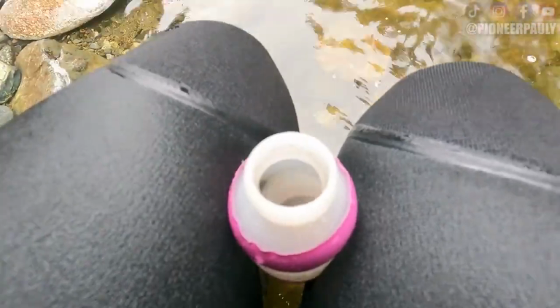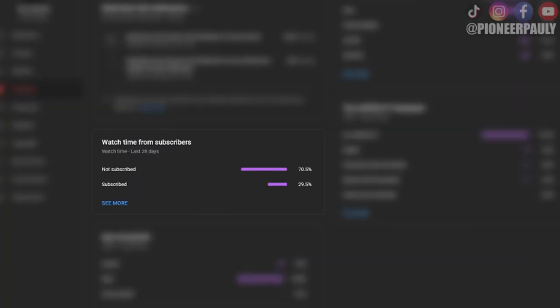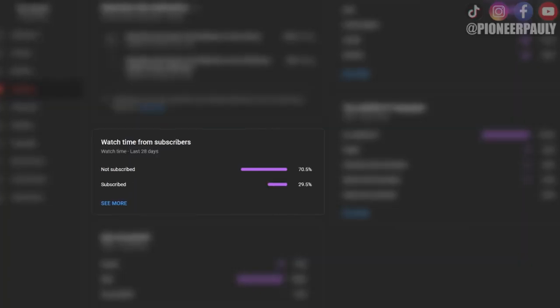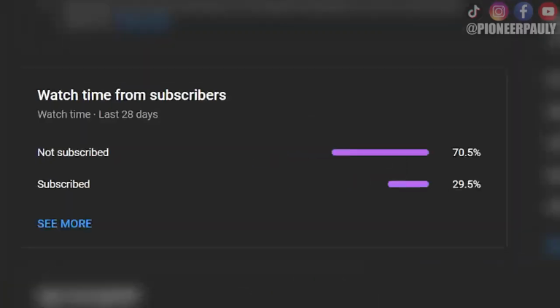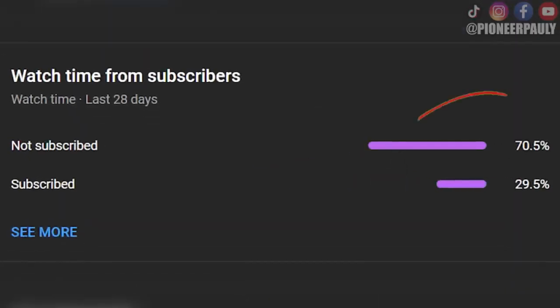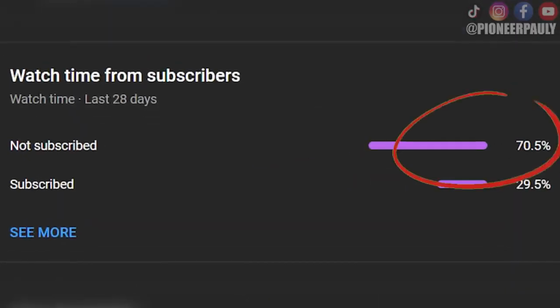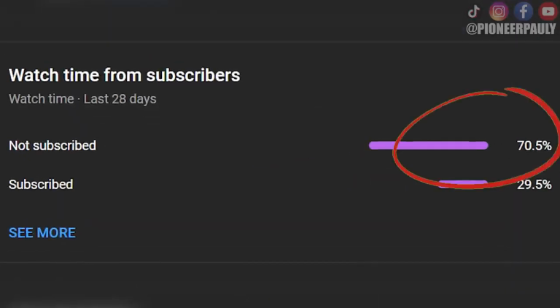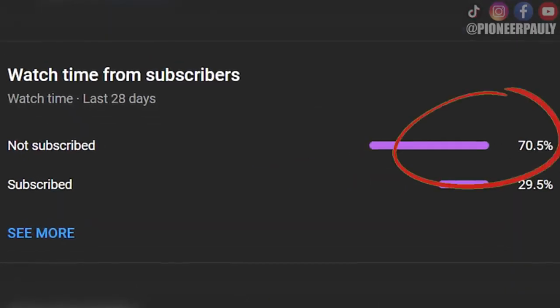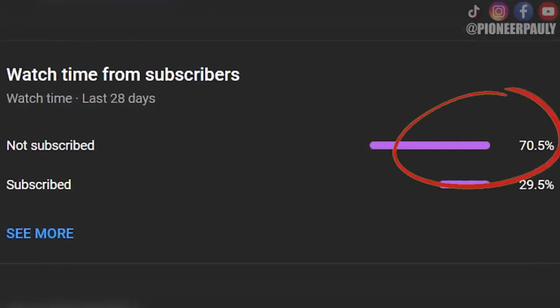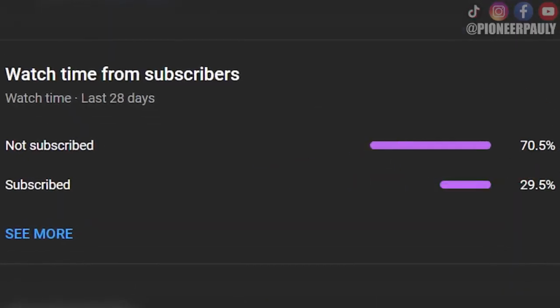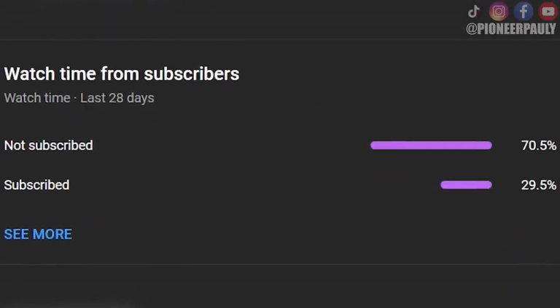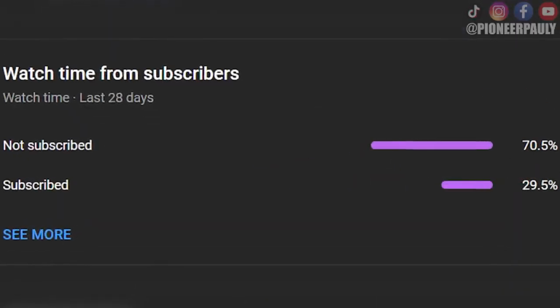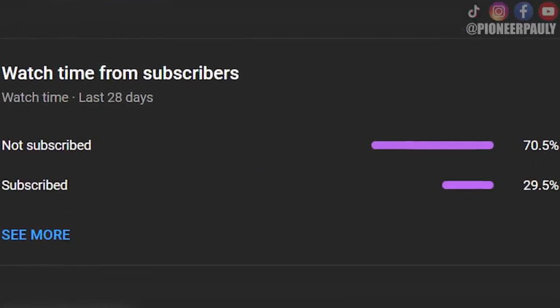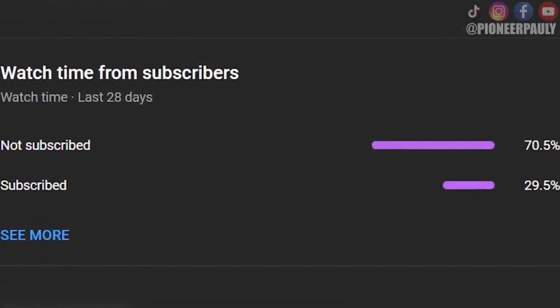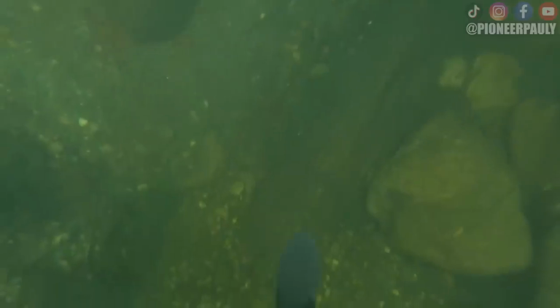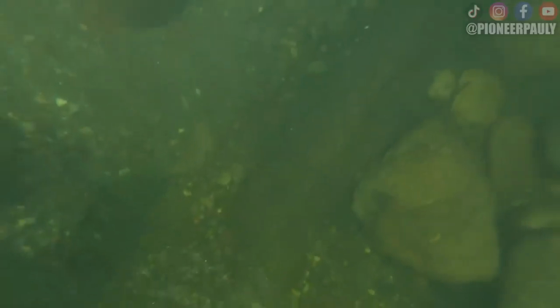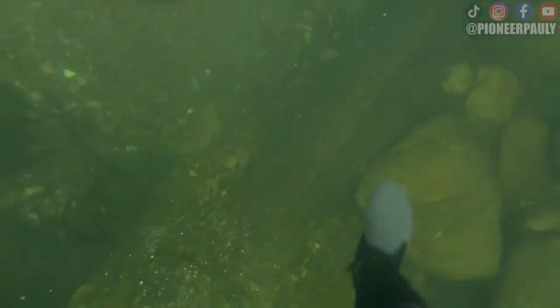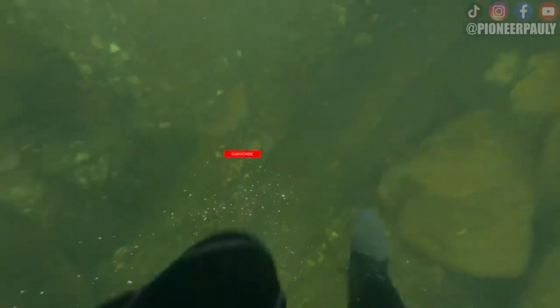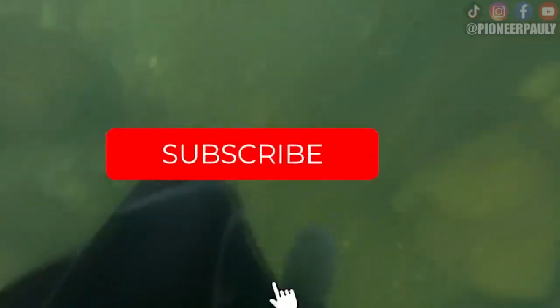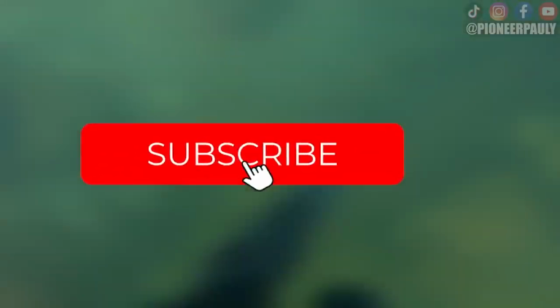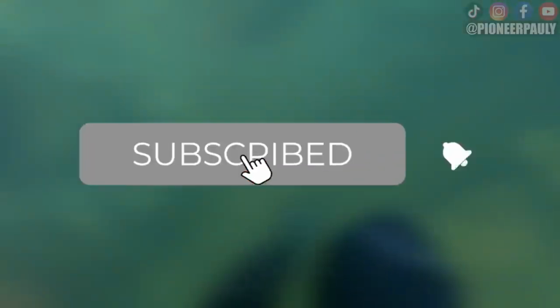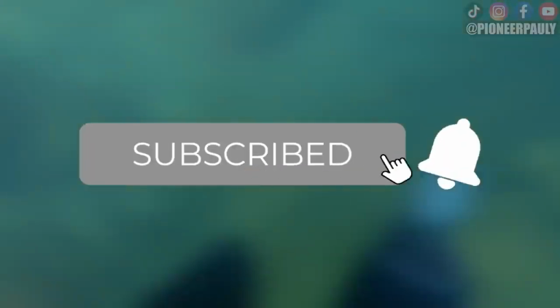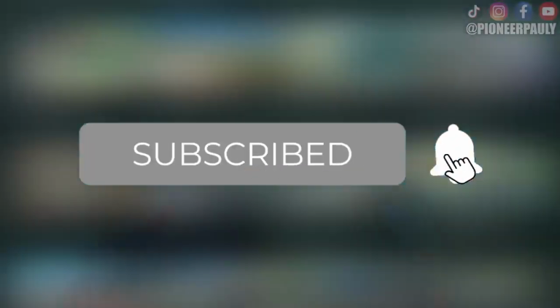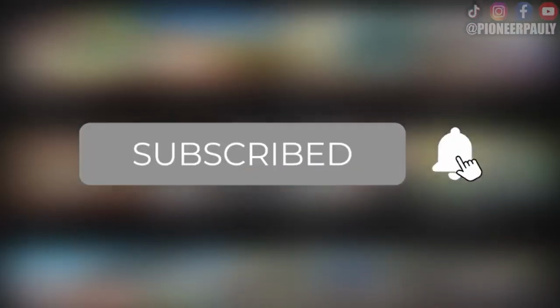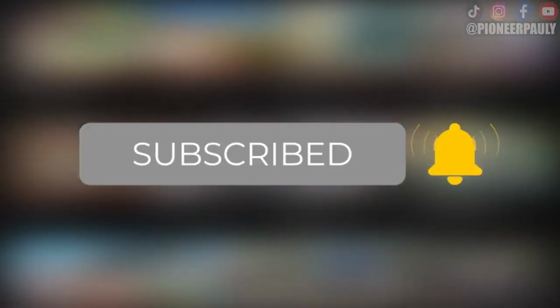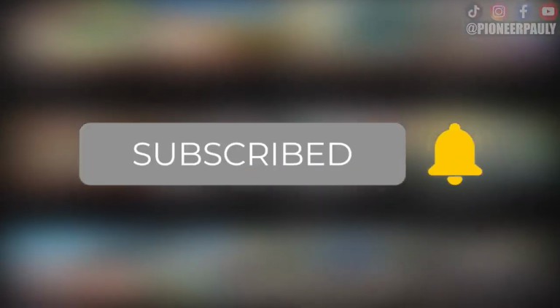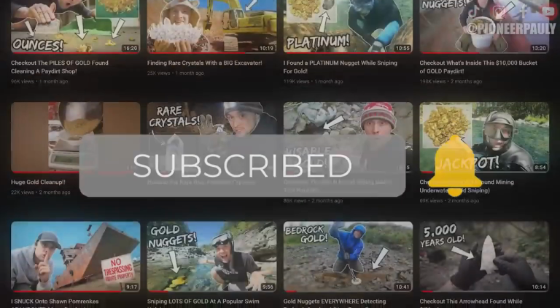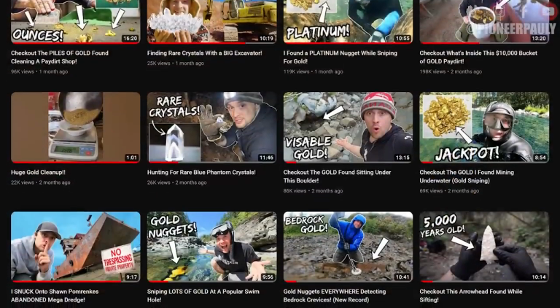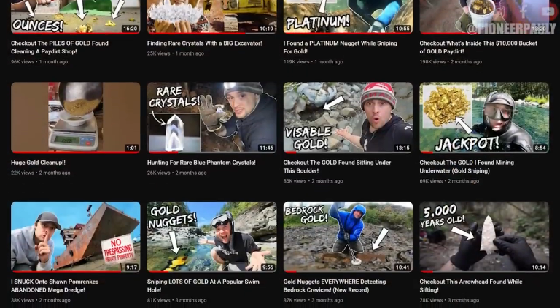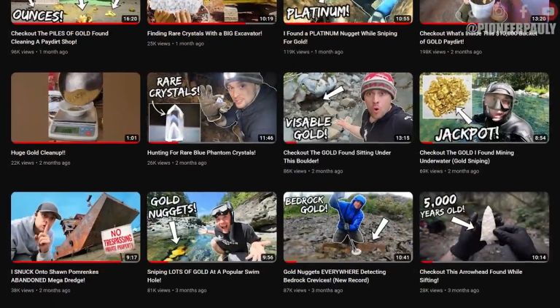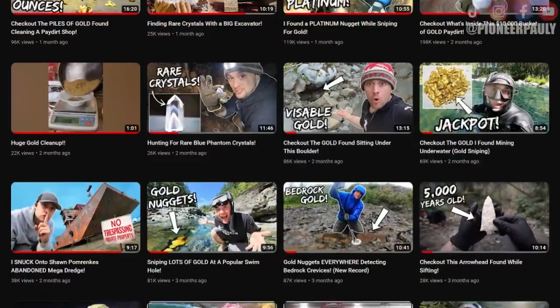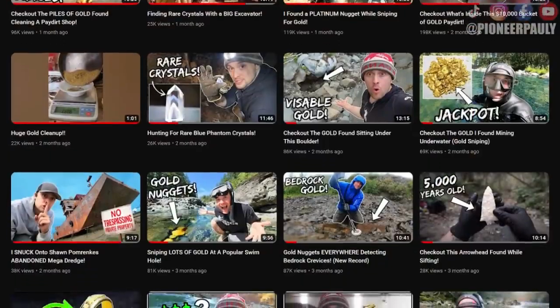So I noticed over 70% of you aren't subscribed to Pioneer Pauly. If you want to see more of these videos, please hit subscribe and that bell notification so you don't miss a future upload.